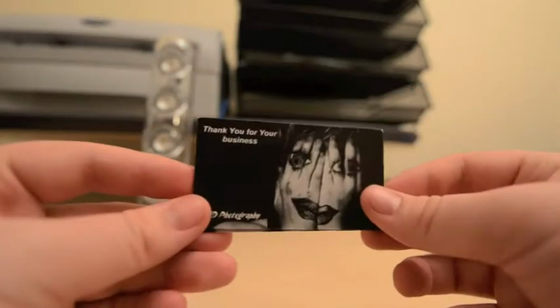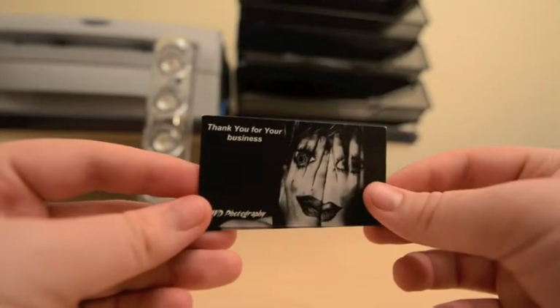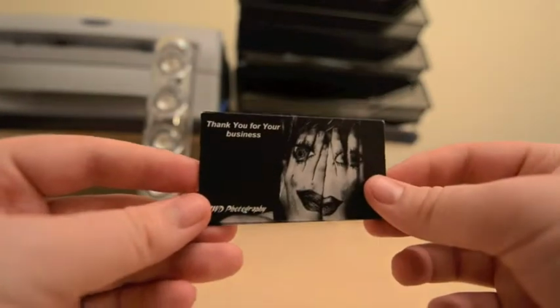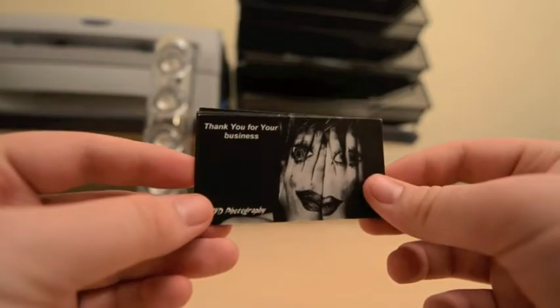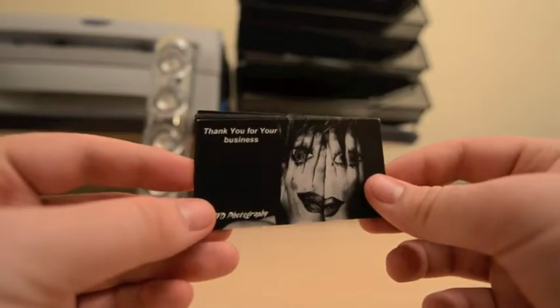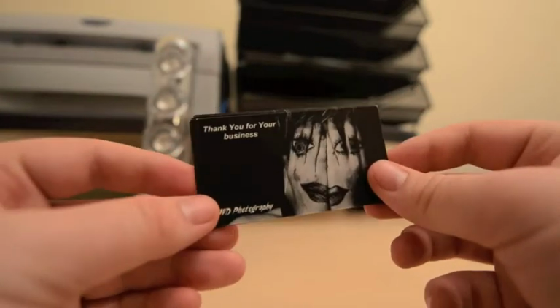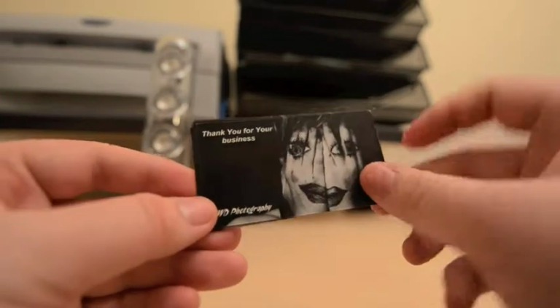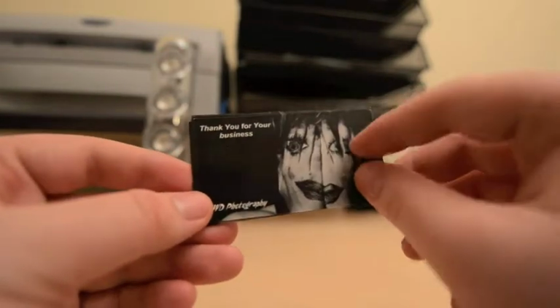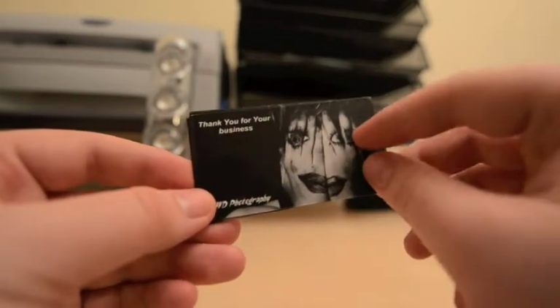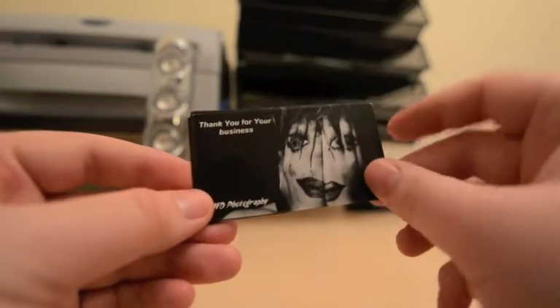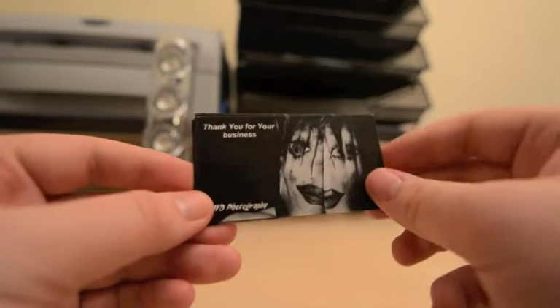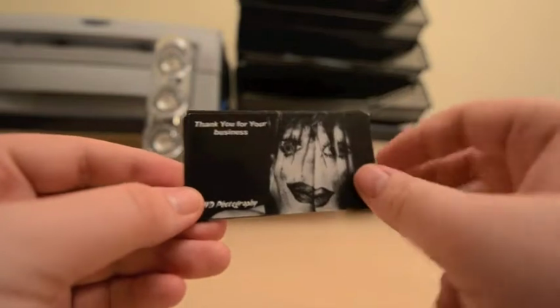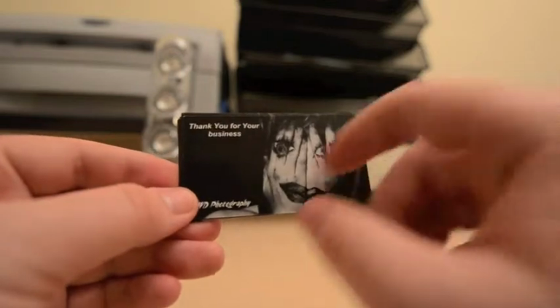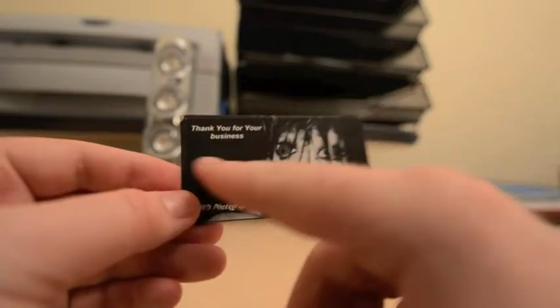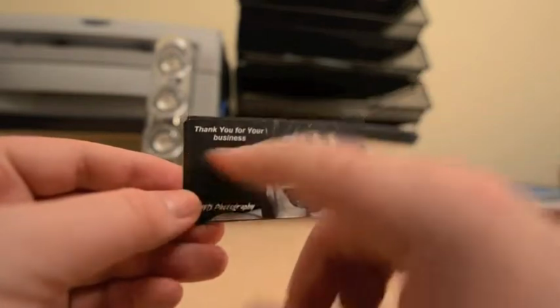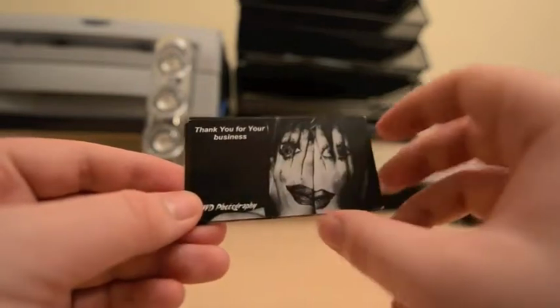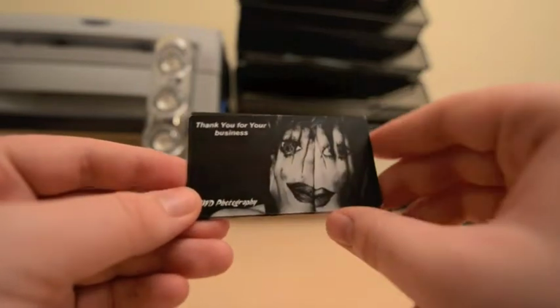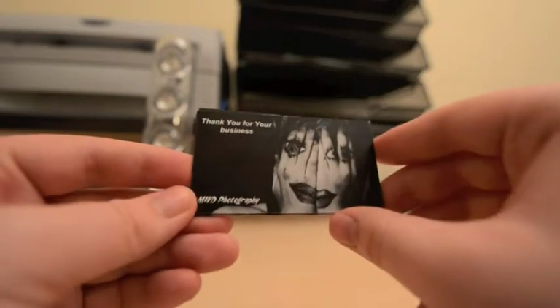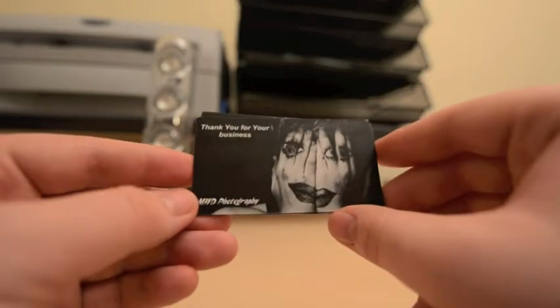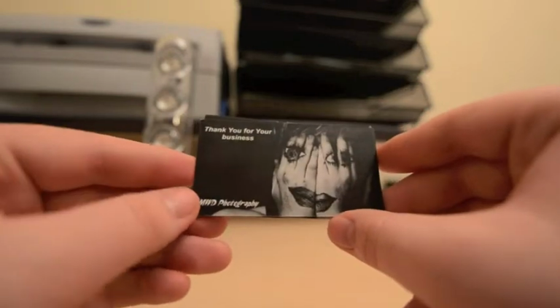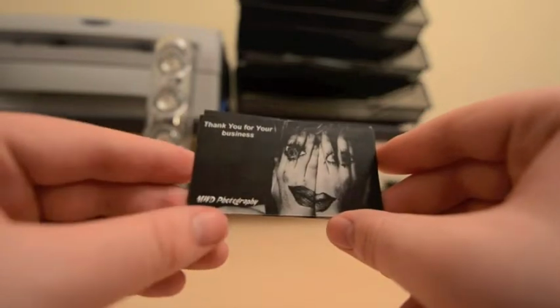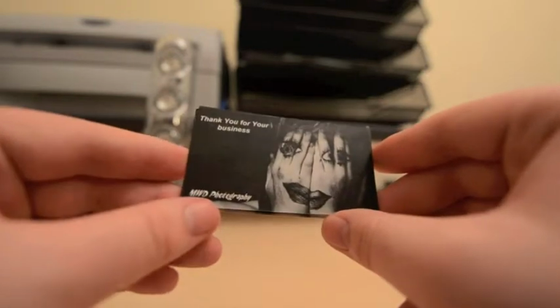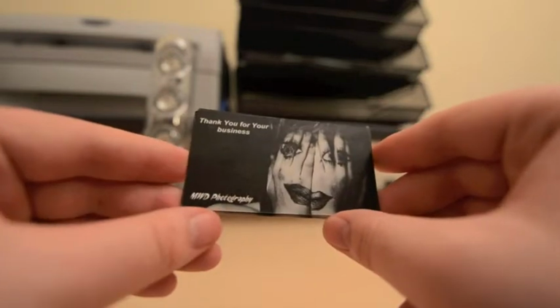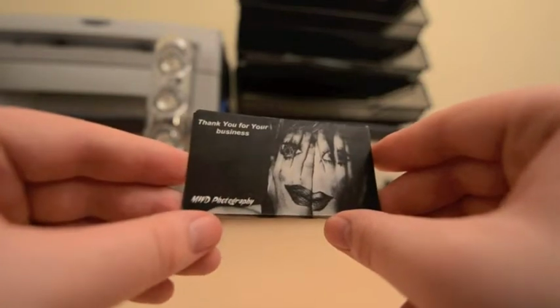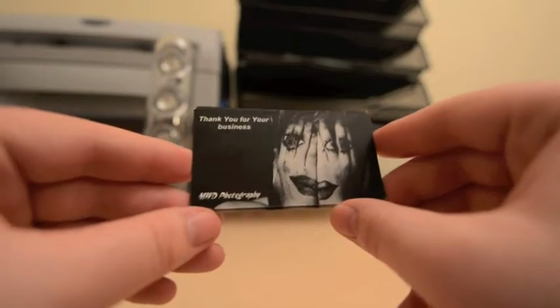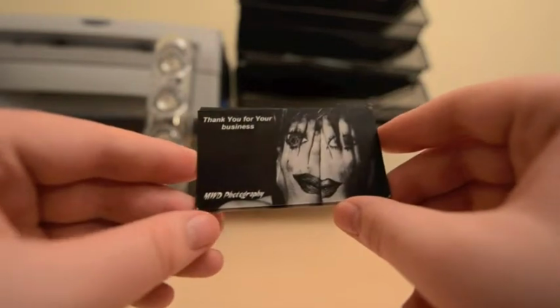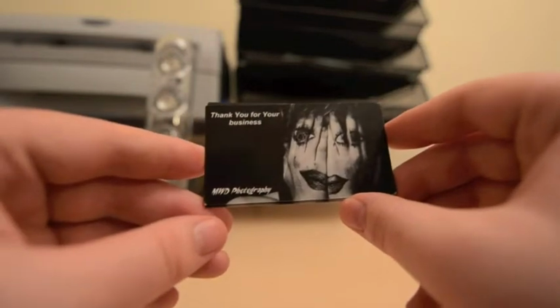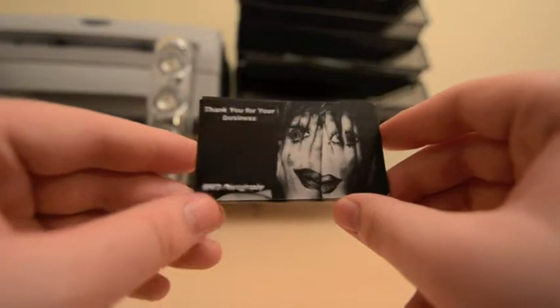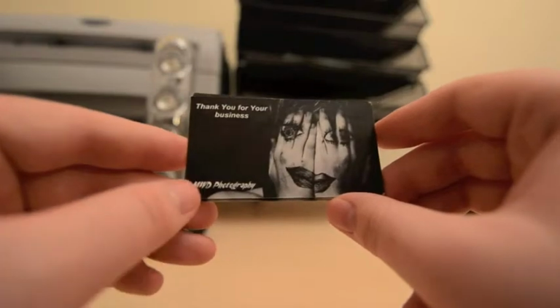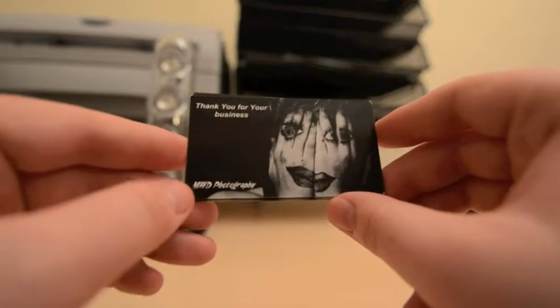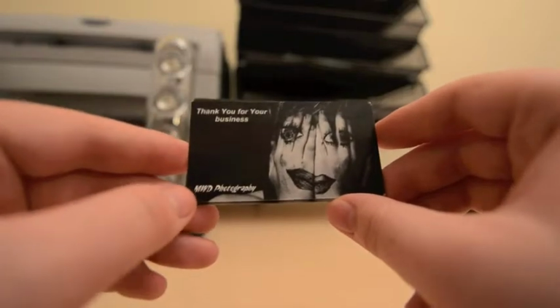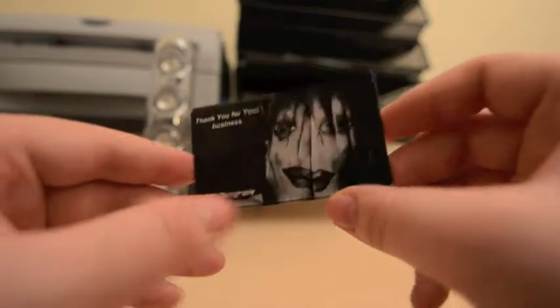Then on the back, another one of my images. 'Thank you for your business.' And then again, the name of my photography company.